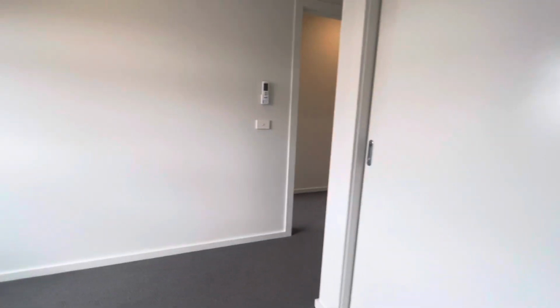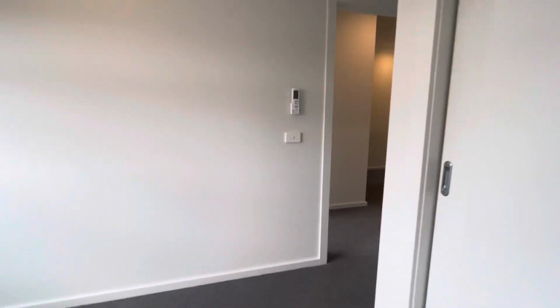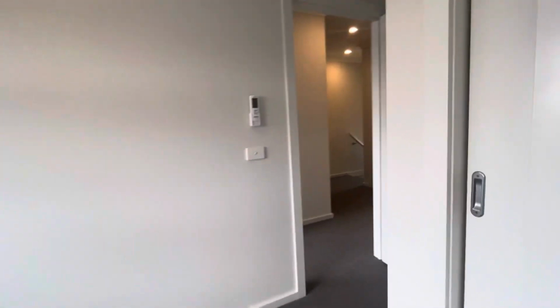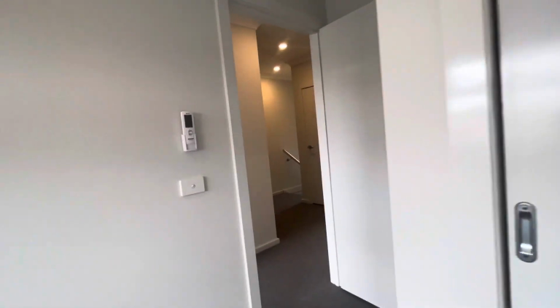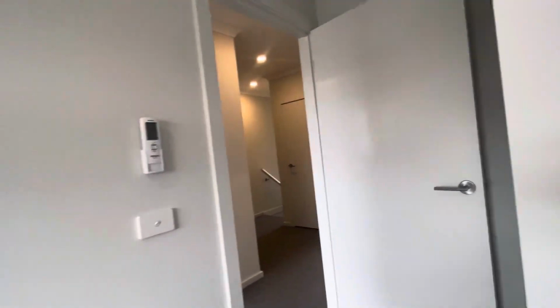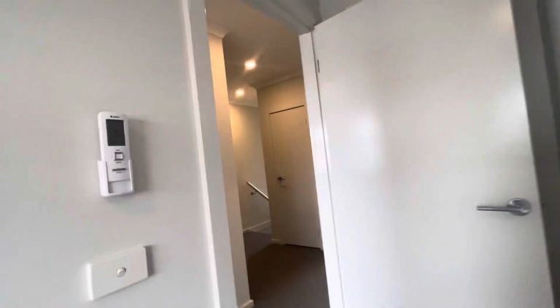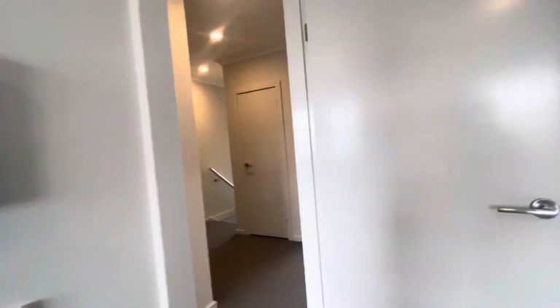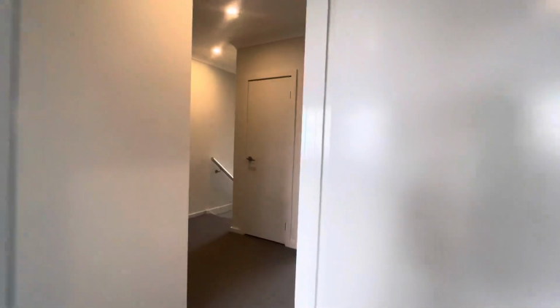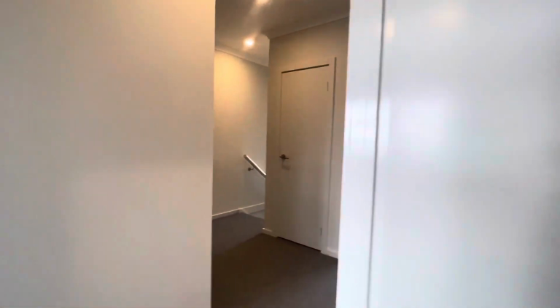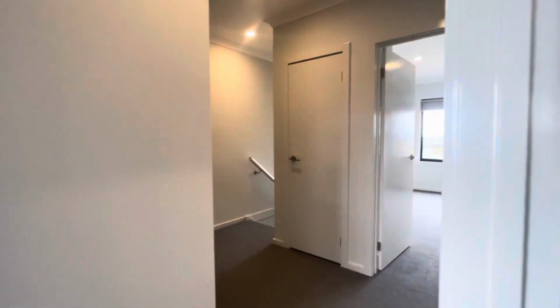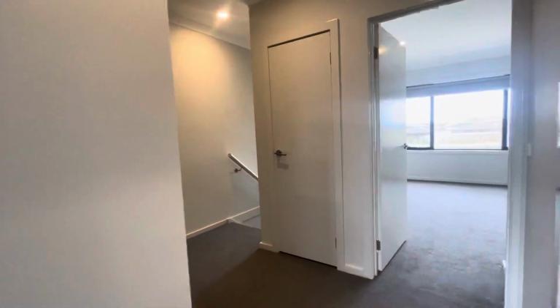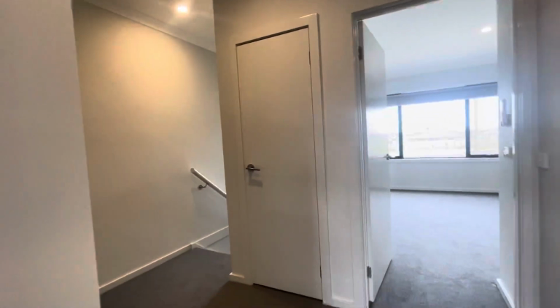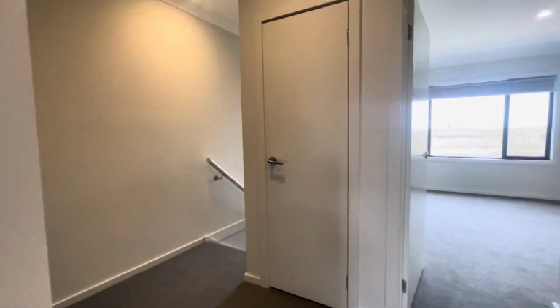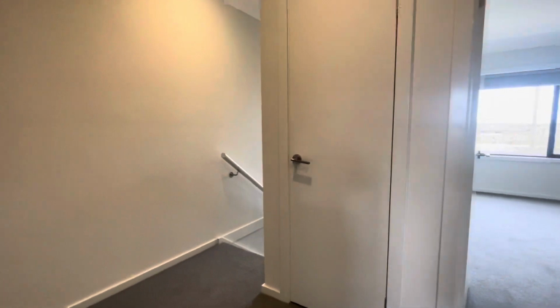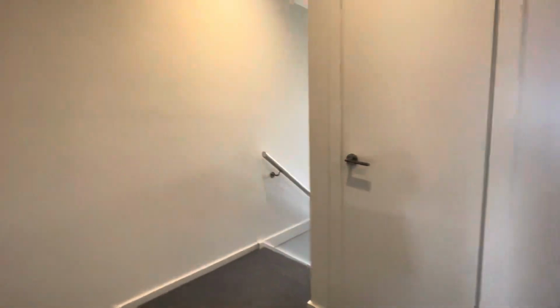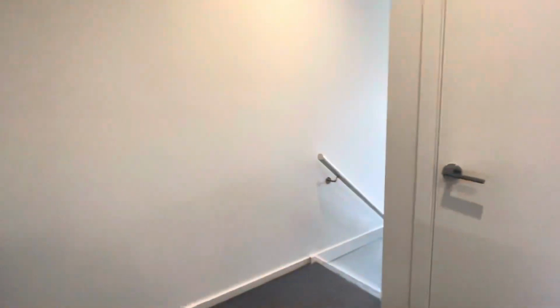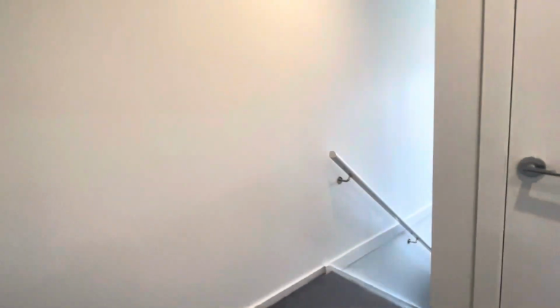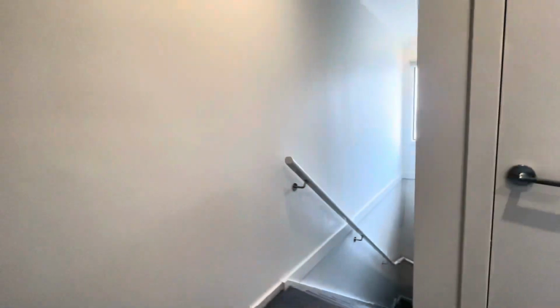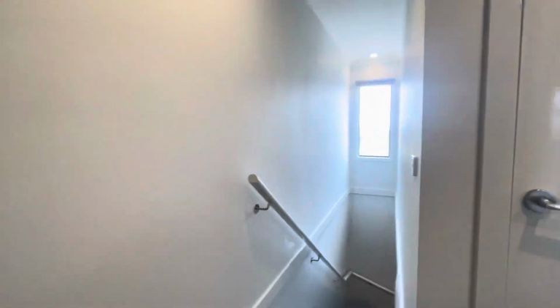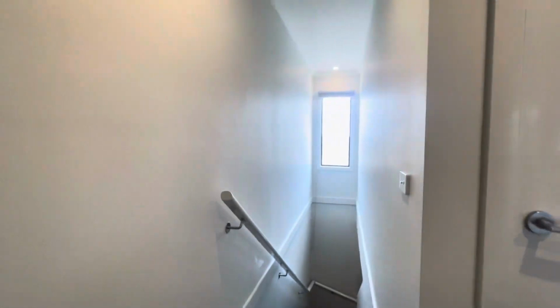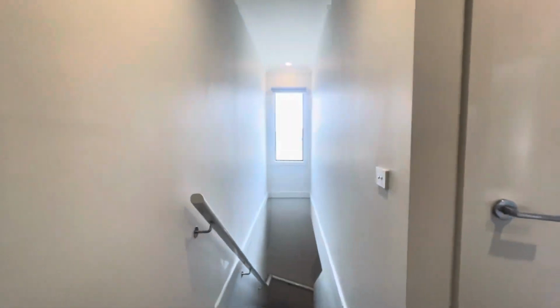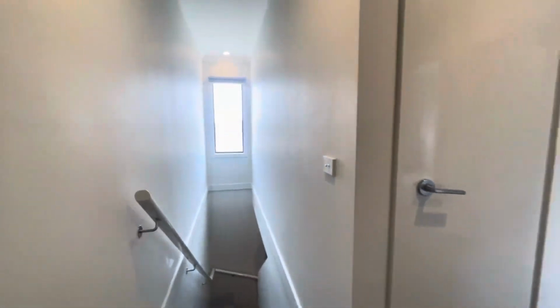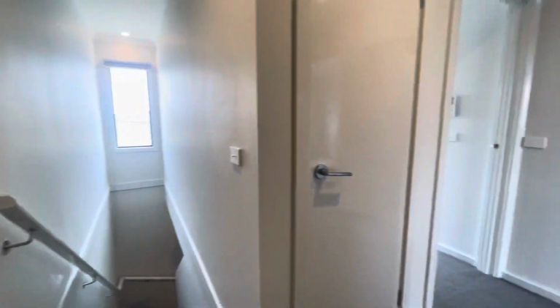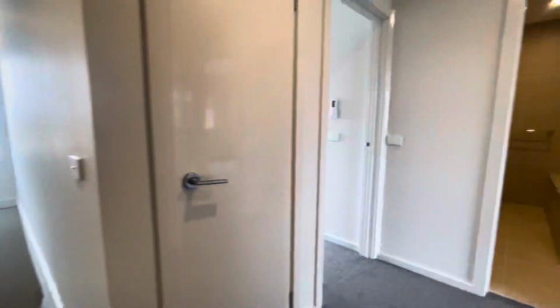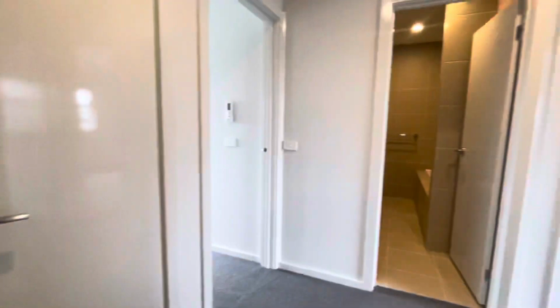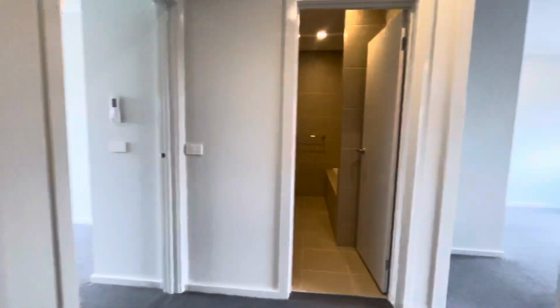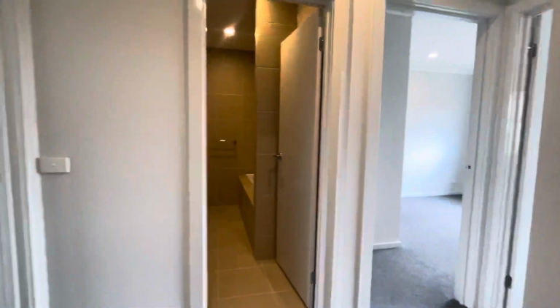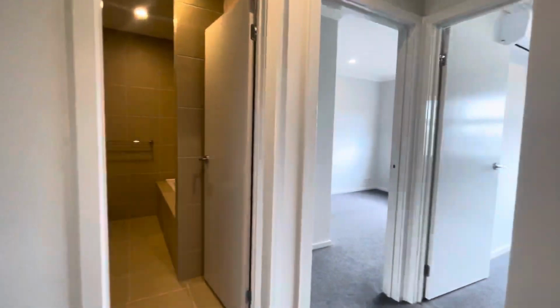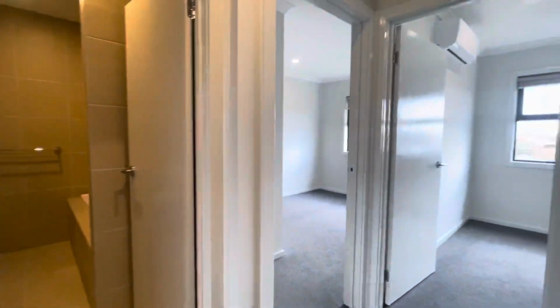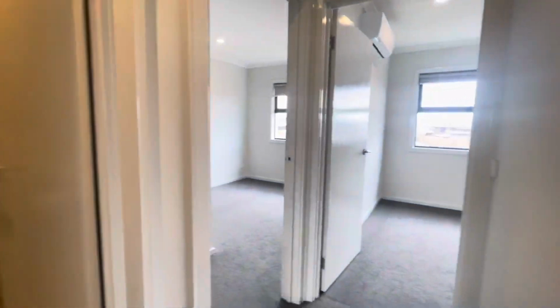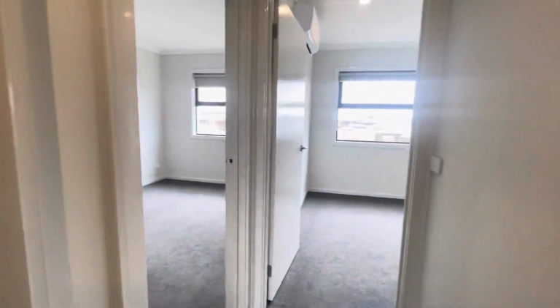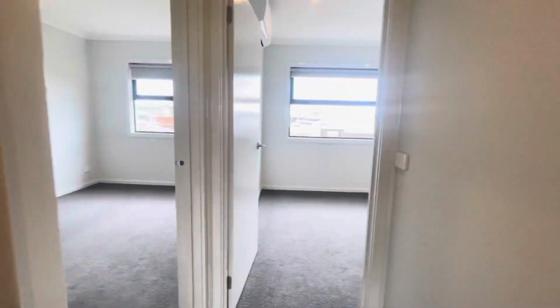If you are interested in this property please send us through an application as soon as possible, or give us a call to book an inspection. These properties won't be available for much longer, so get in quick. Have a good day guys, bye!